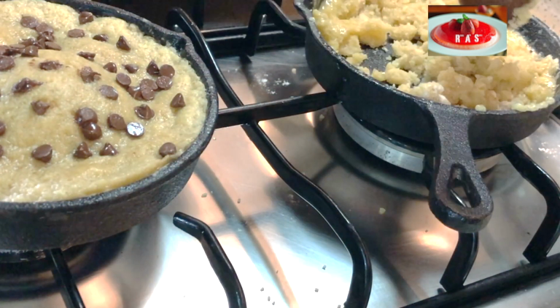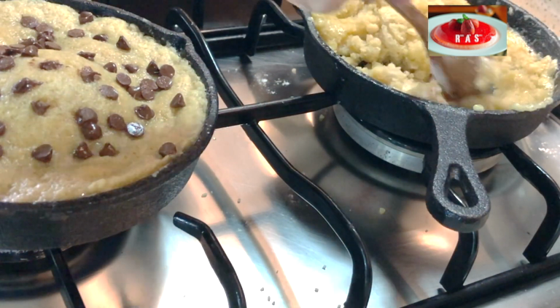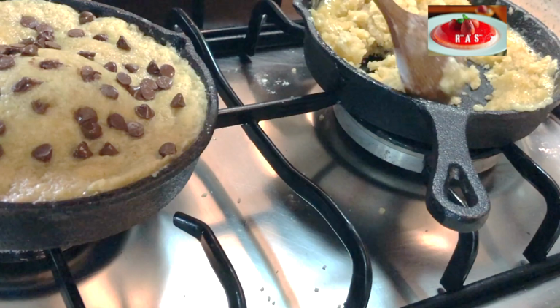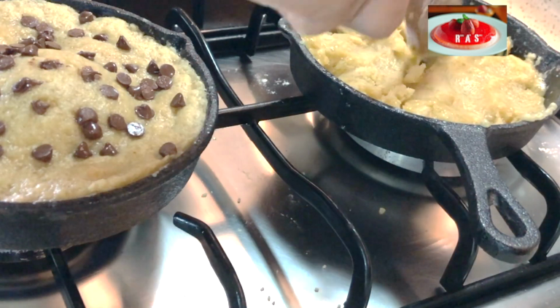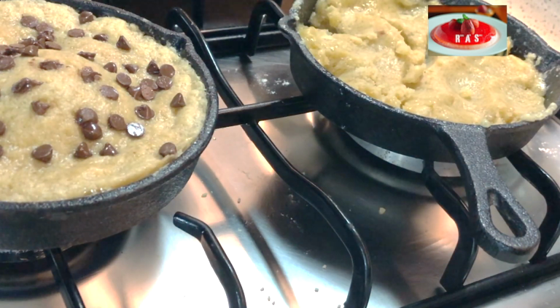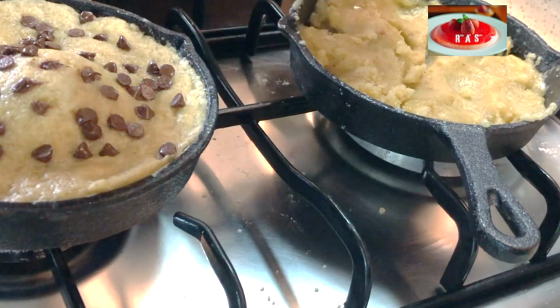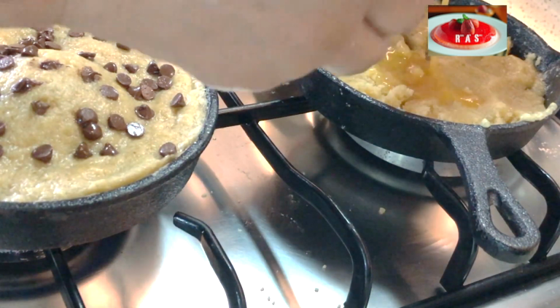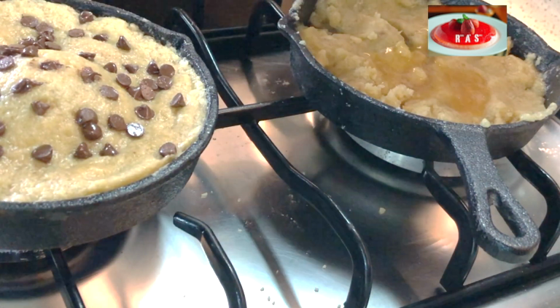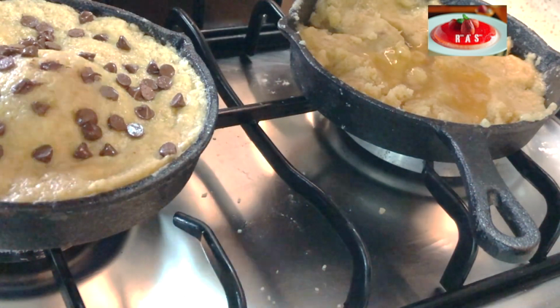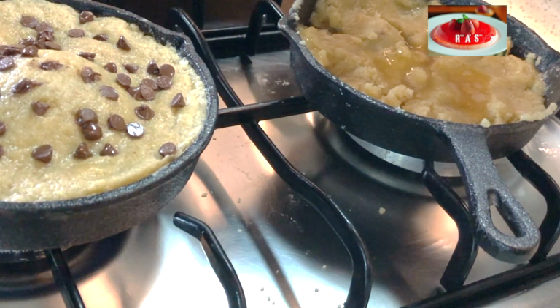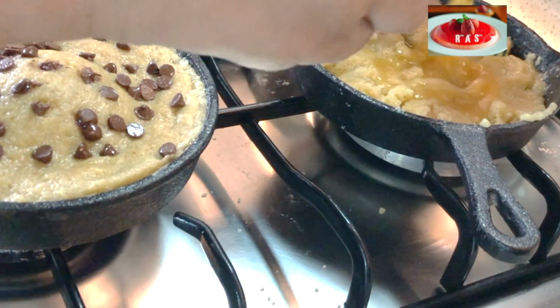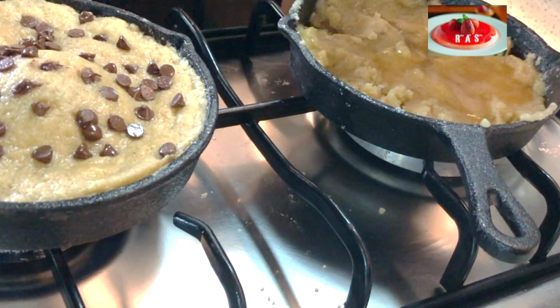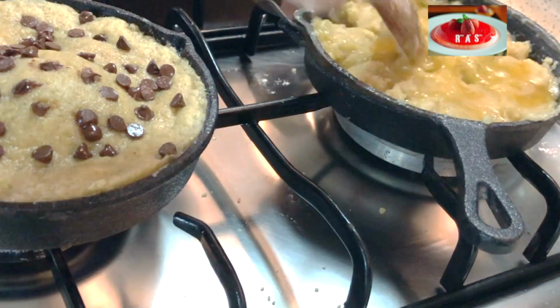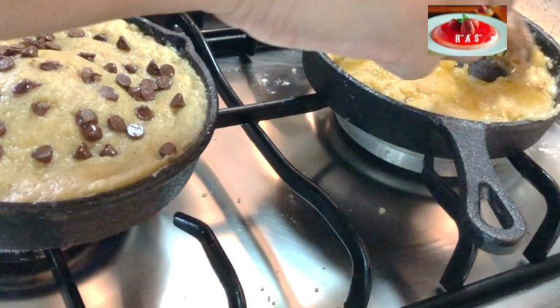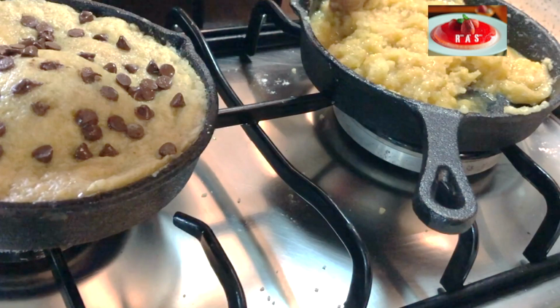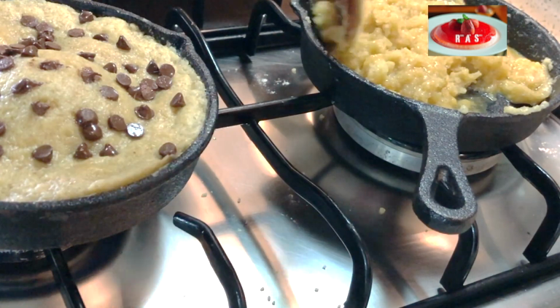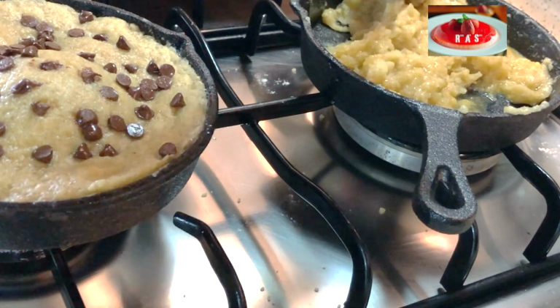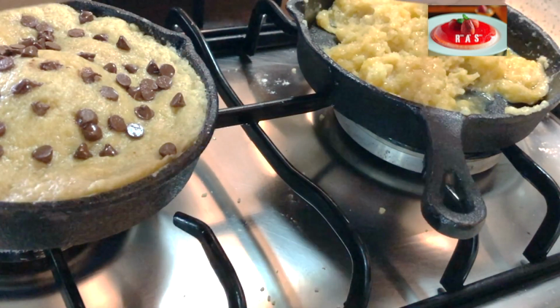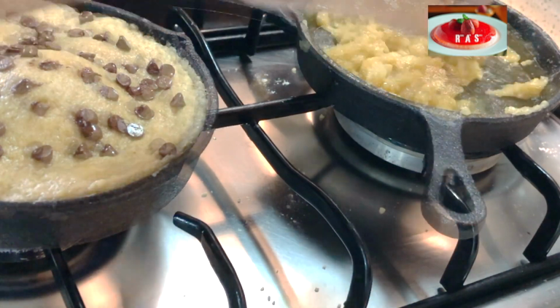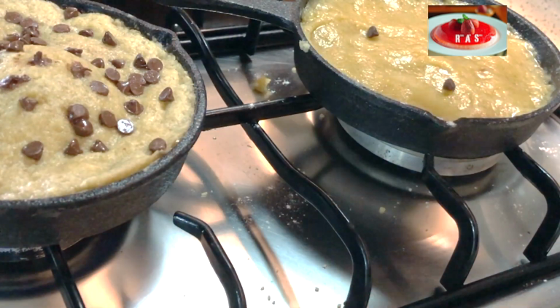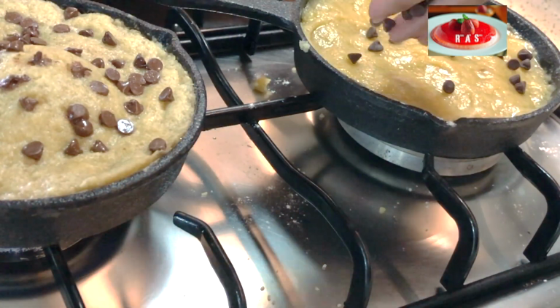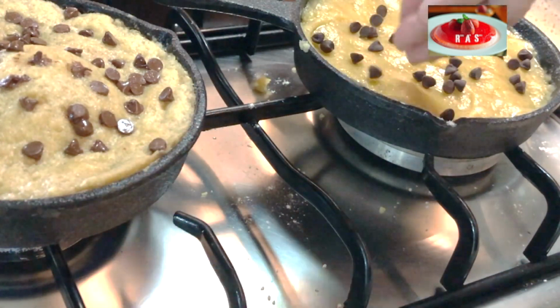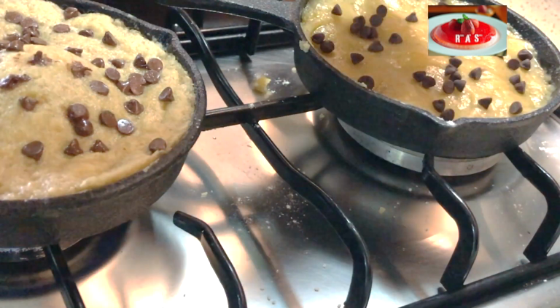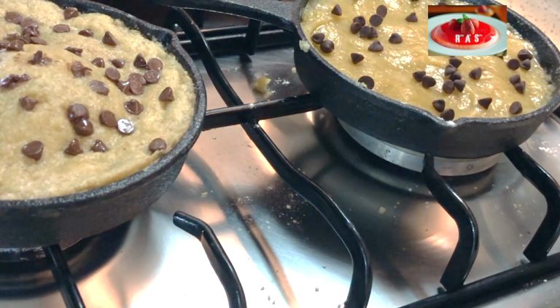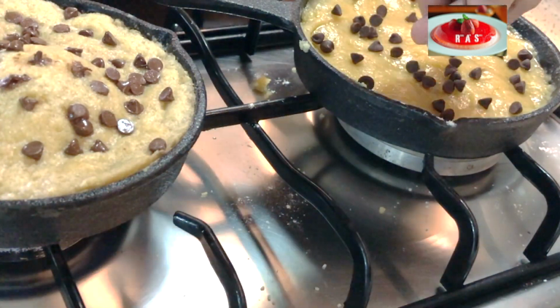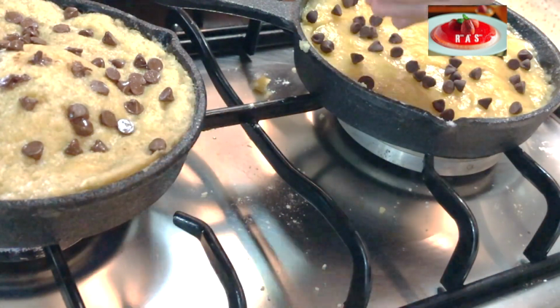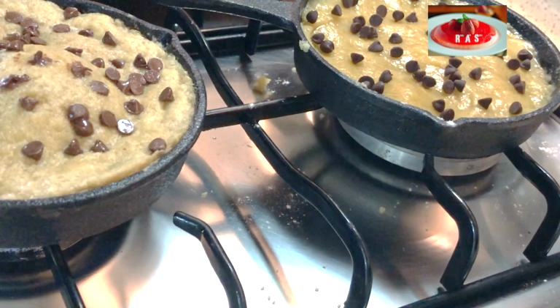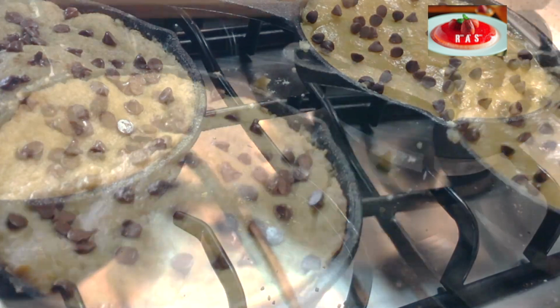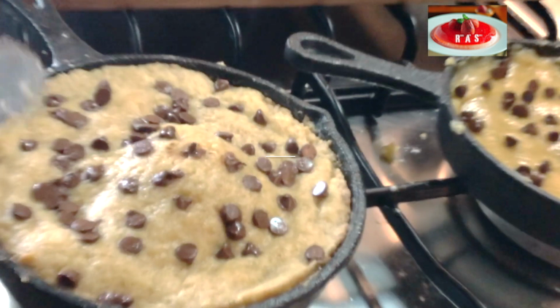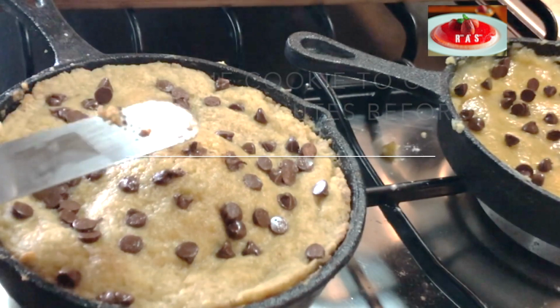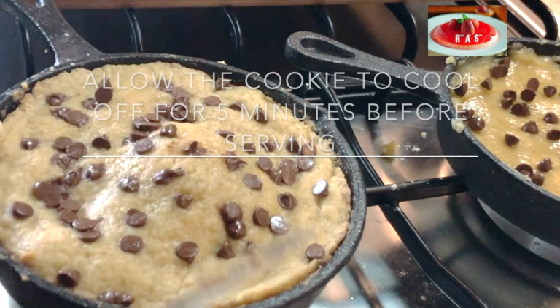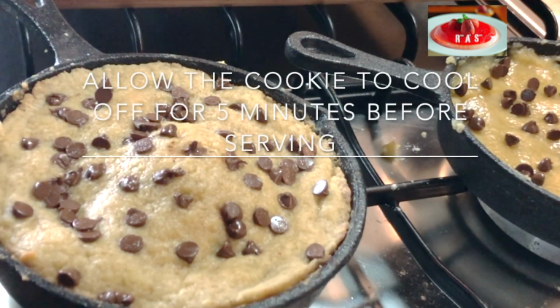And we can get started on our next five-inch cookie, doing this the same way as before. After about 12 minutes, the cookie is ready.